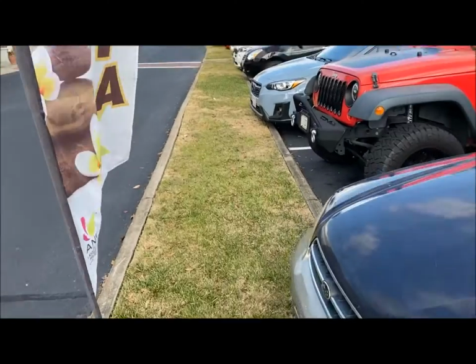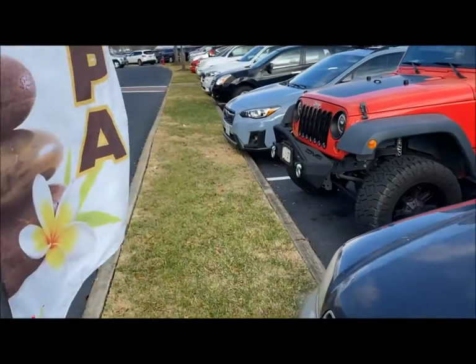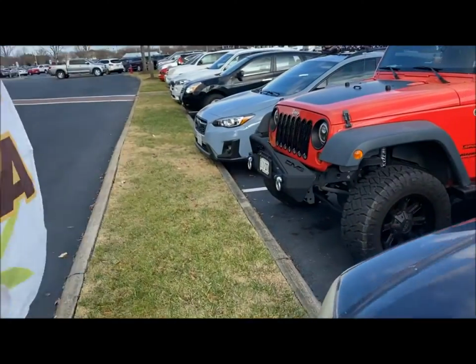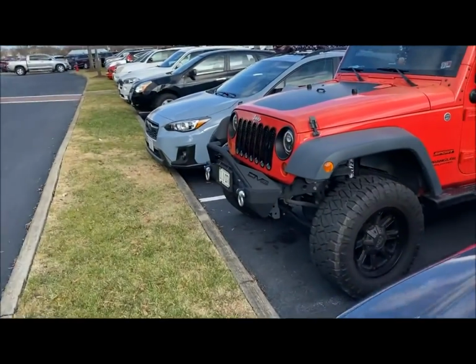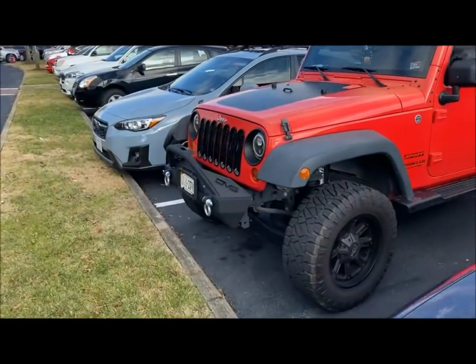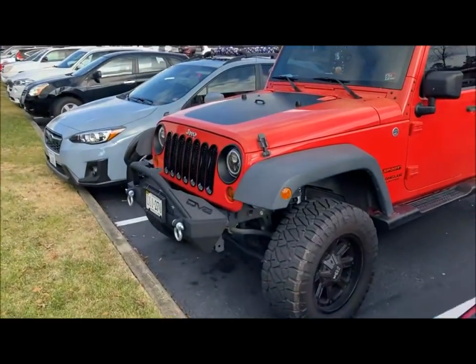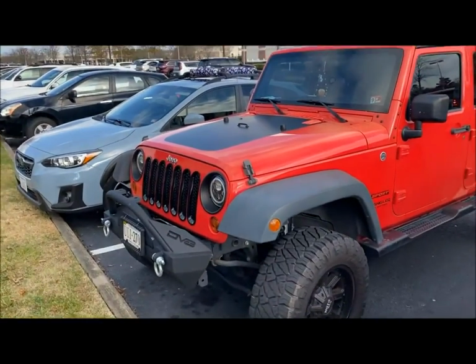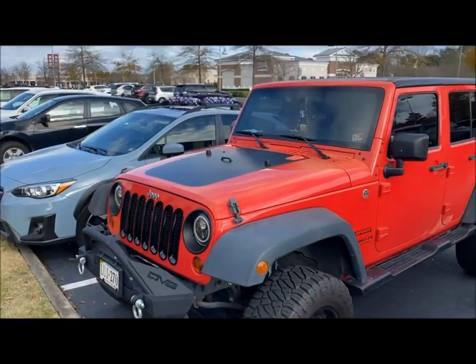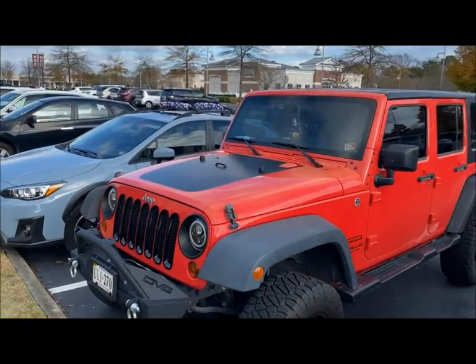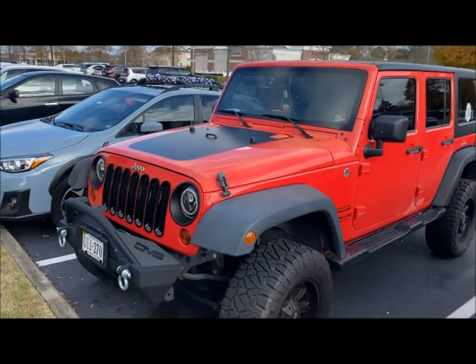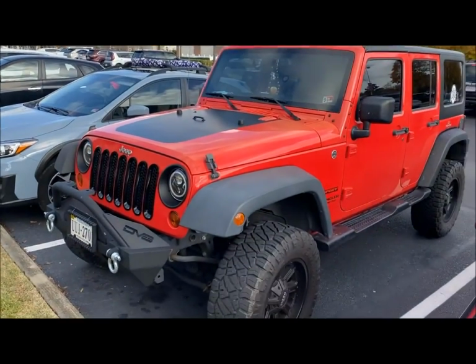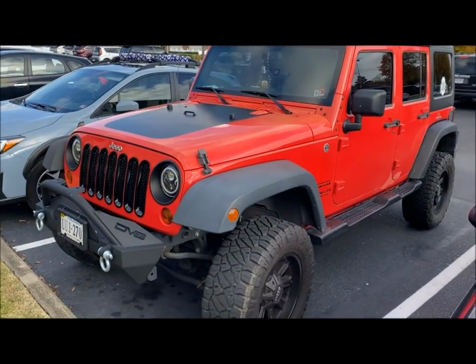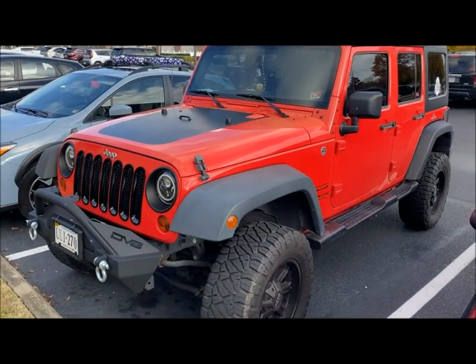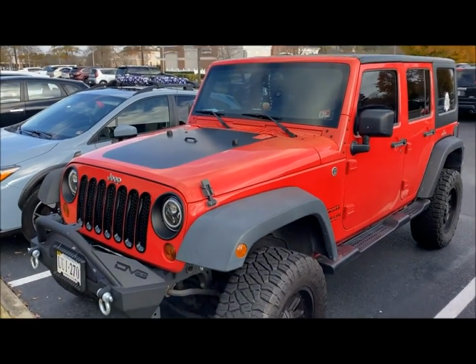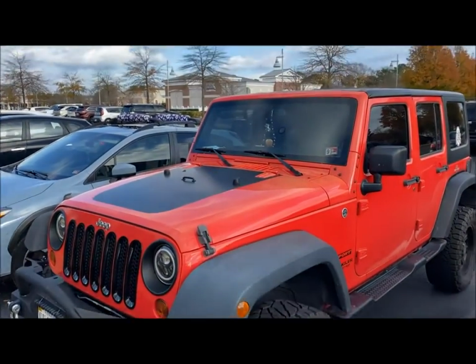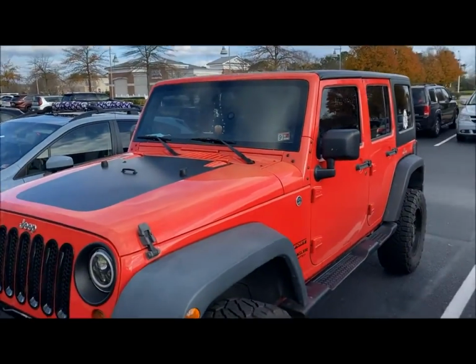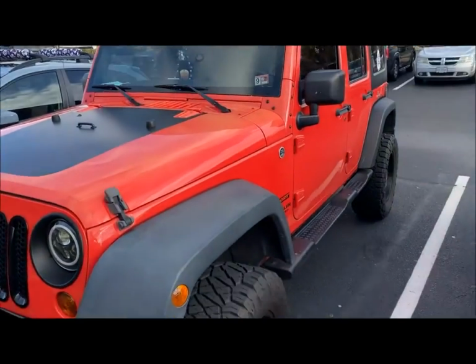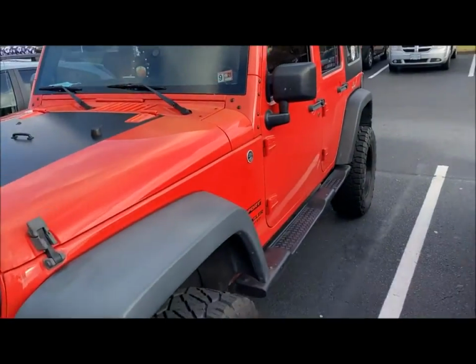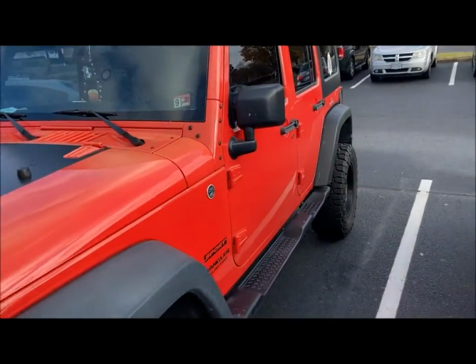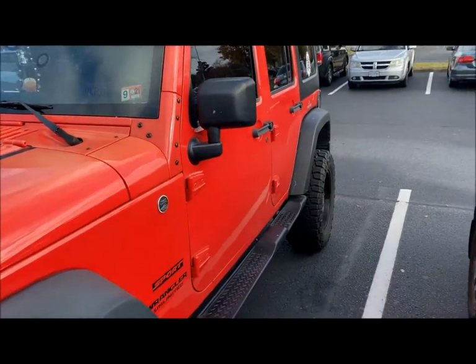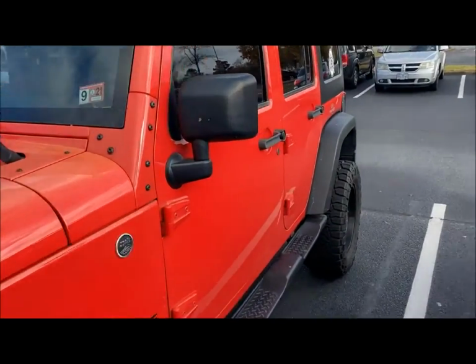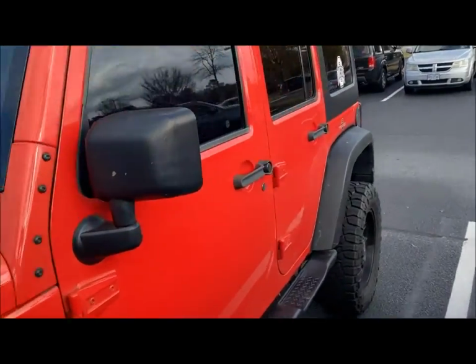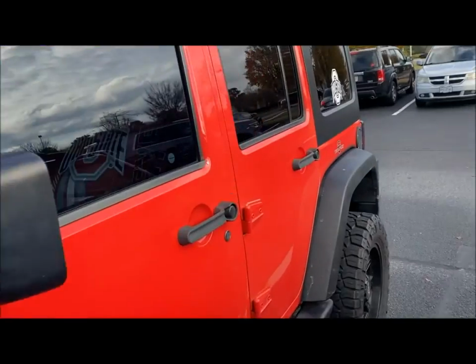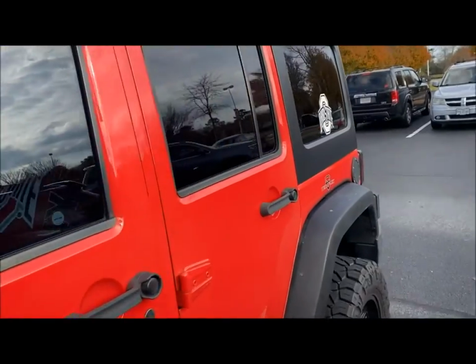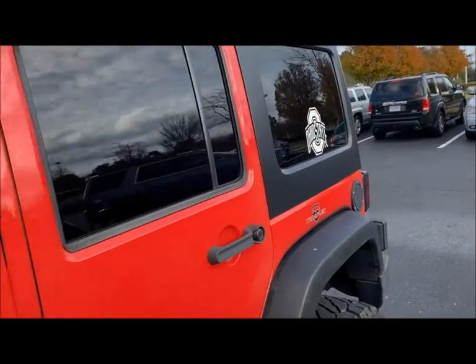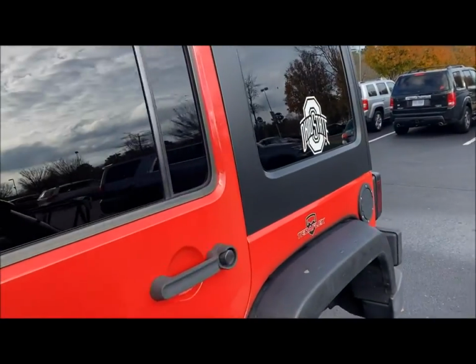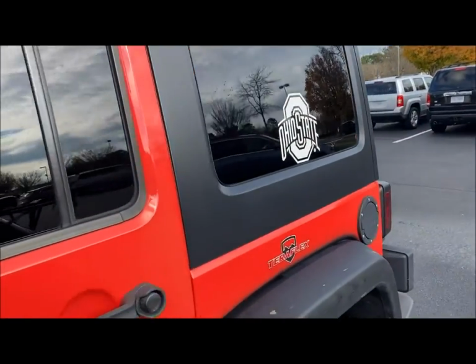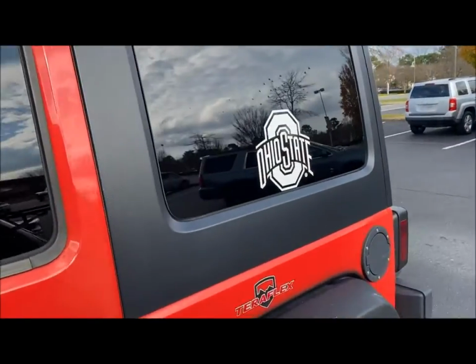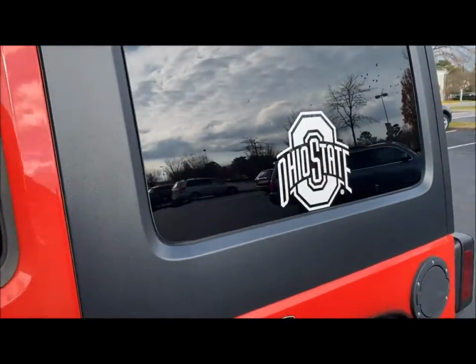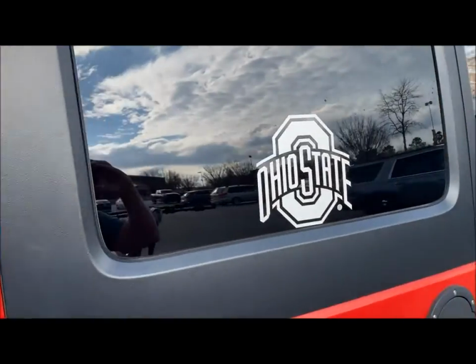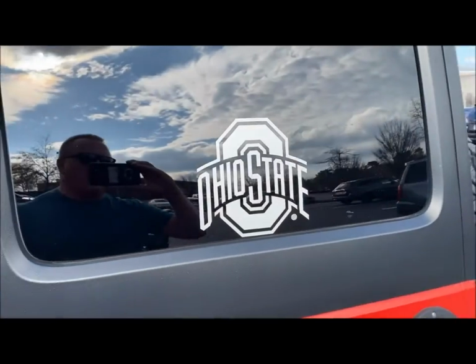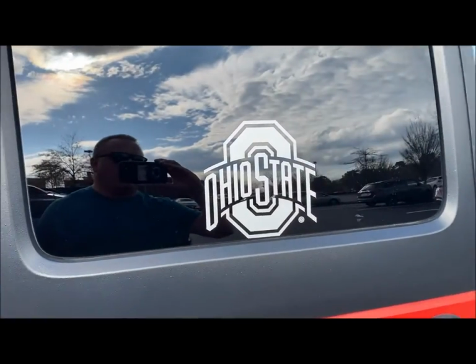So I came up on this really cool Jeep — Sport Wrangler, nice paint job, kind of orange-ish red. I was gonna give him one, and then I saw this. Oh, hell no.